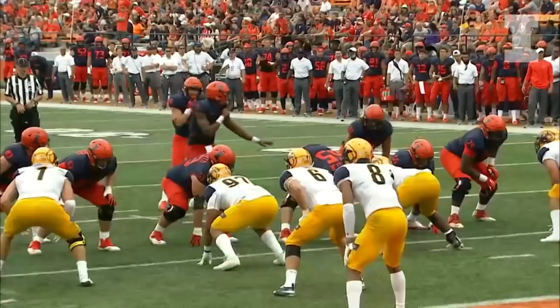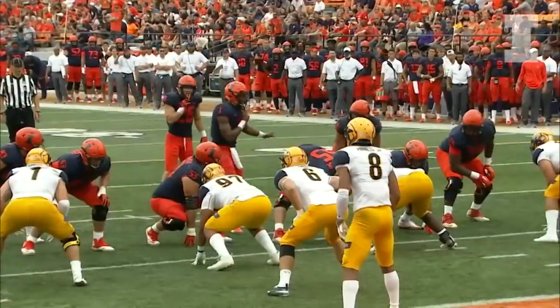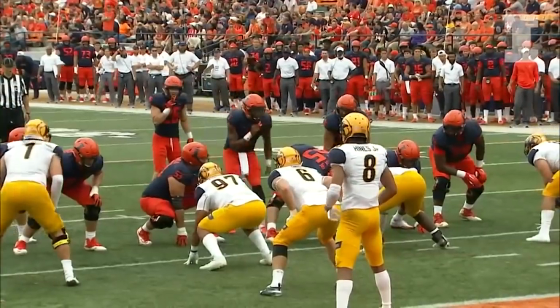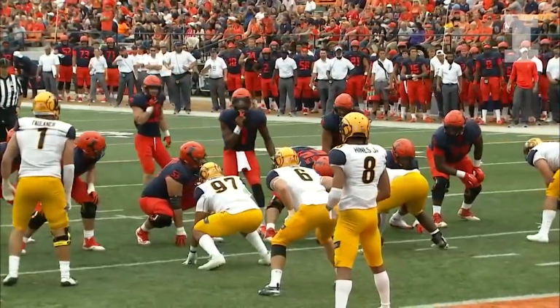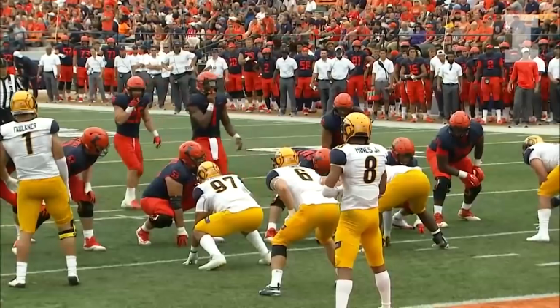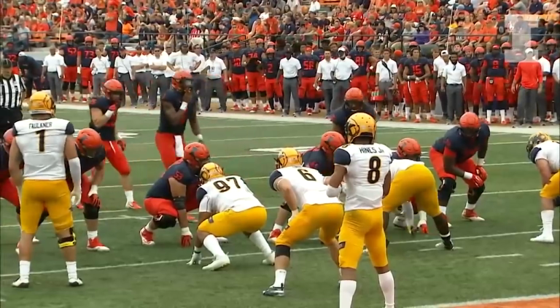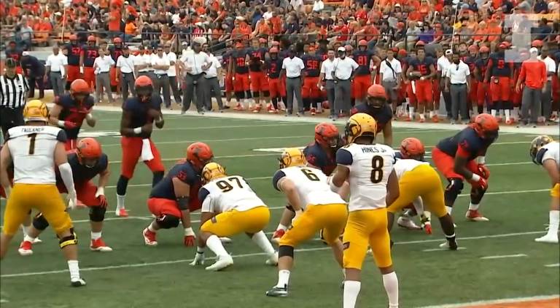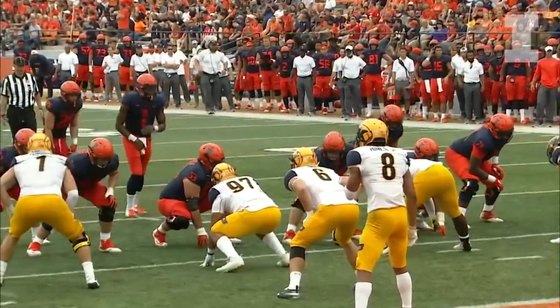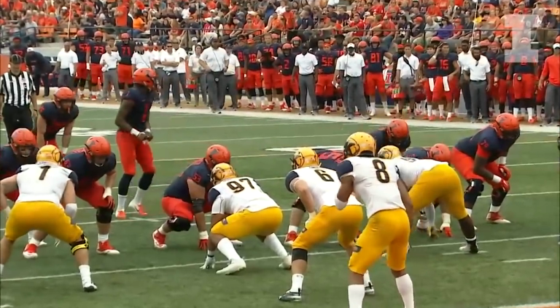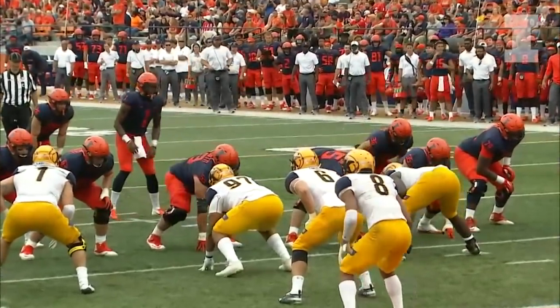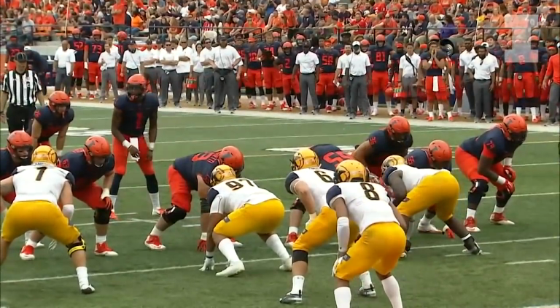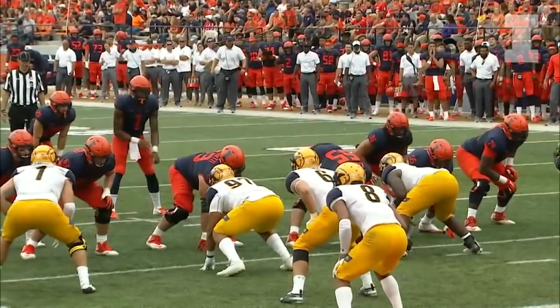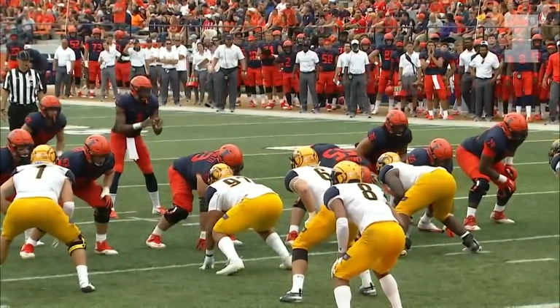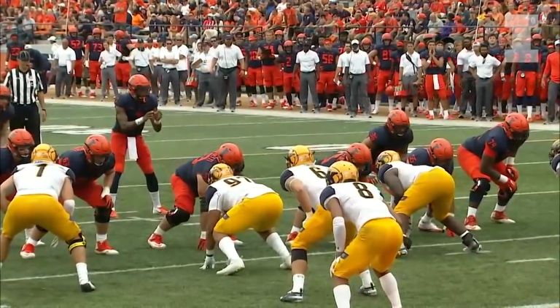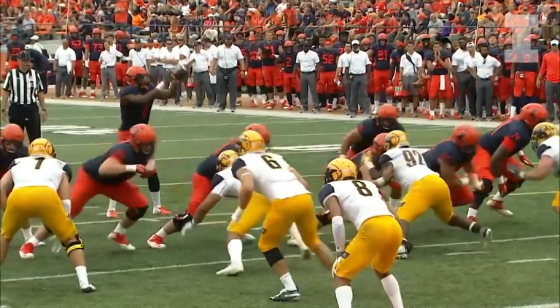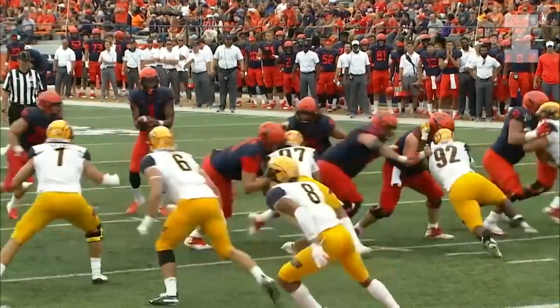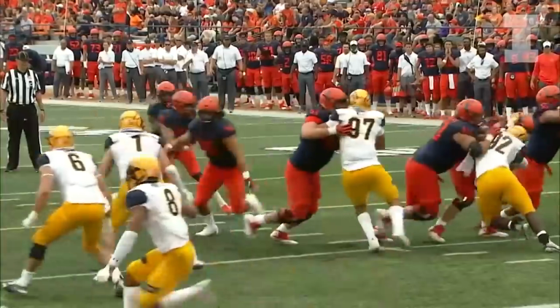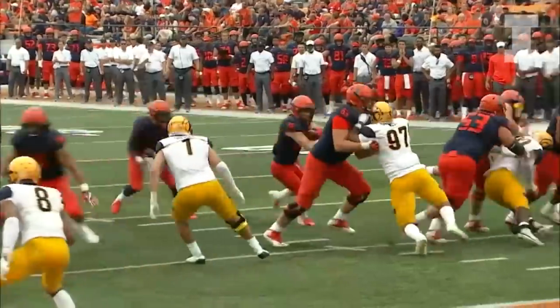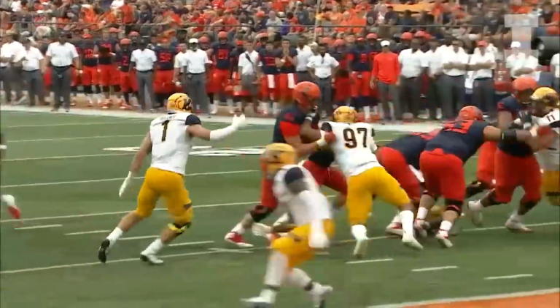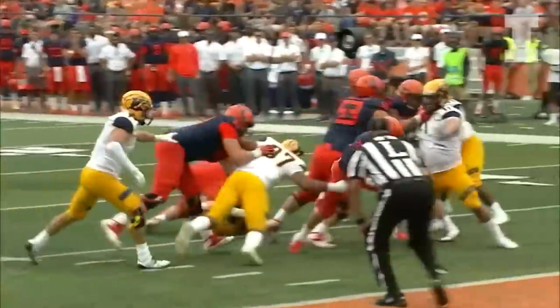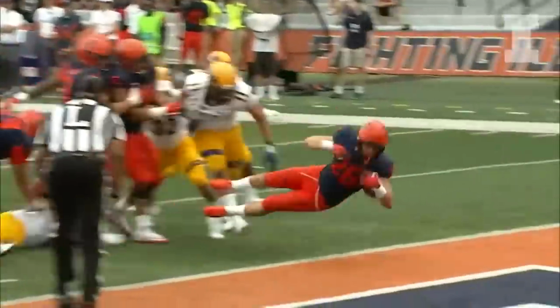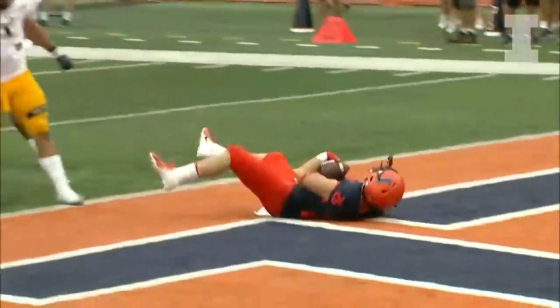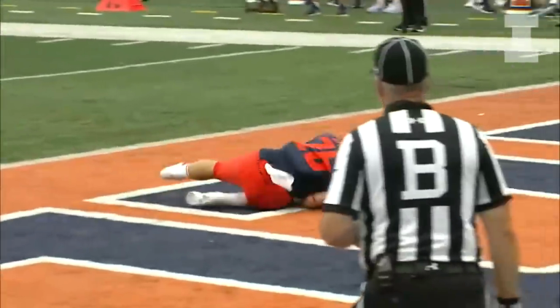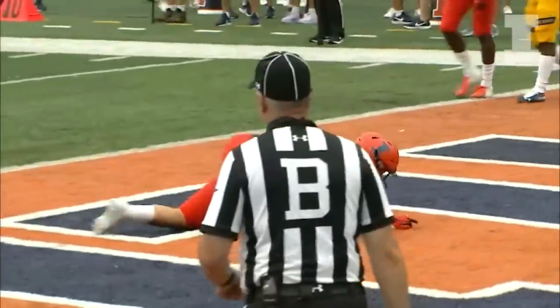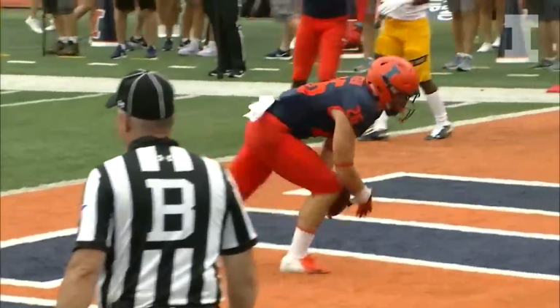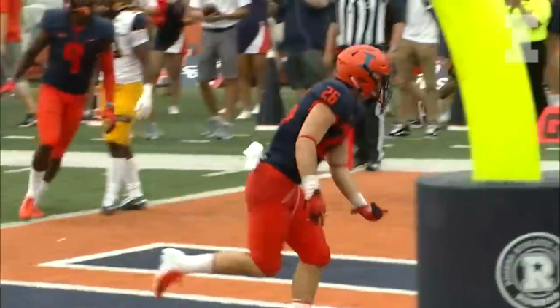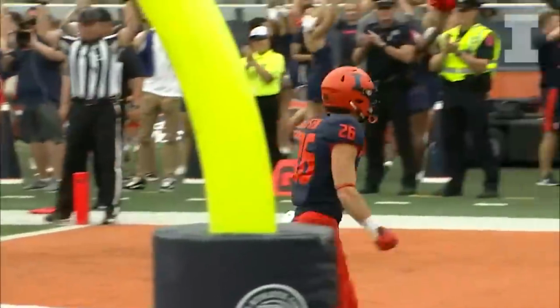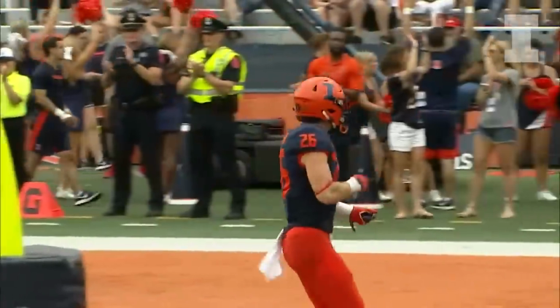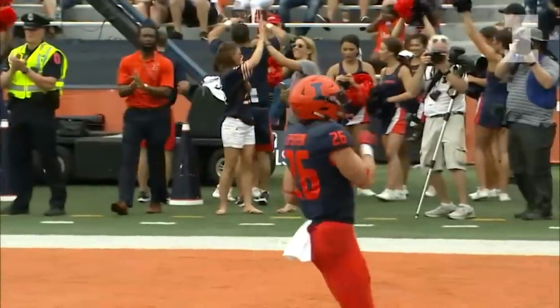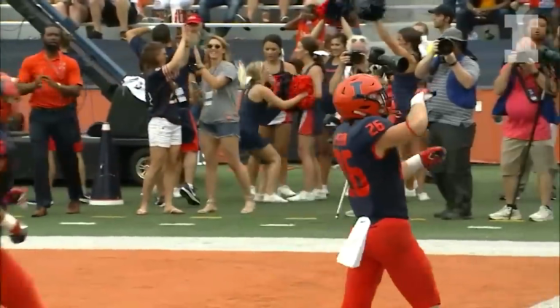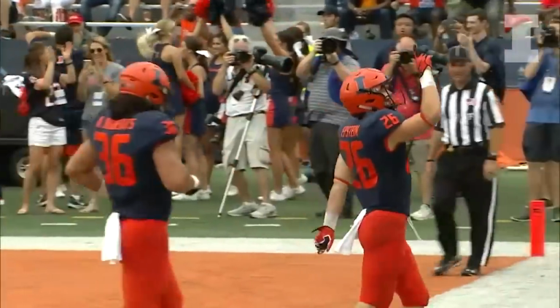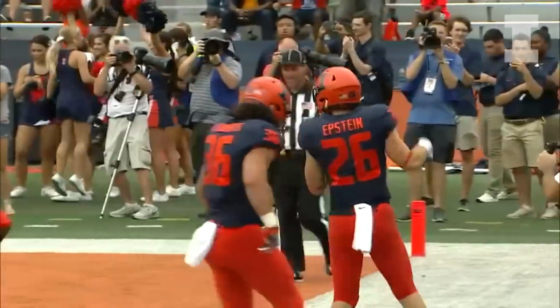Epstein is in at tailback, Roberts is in at fullback, with a tight end. Second and four from the five — handoff, Epstein up the middle, touchdown! Touchdown, Illinois!